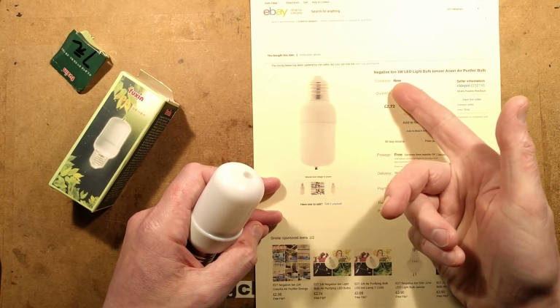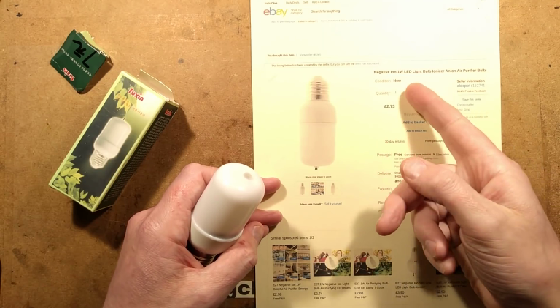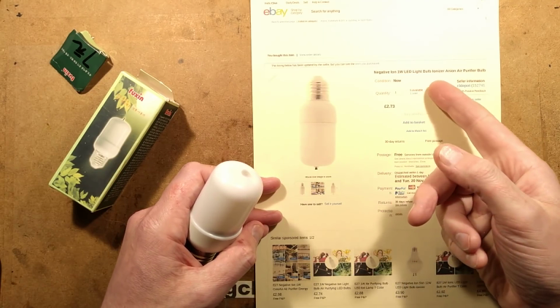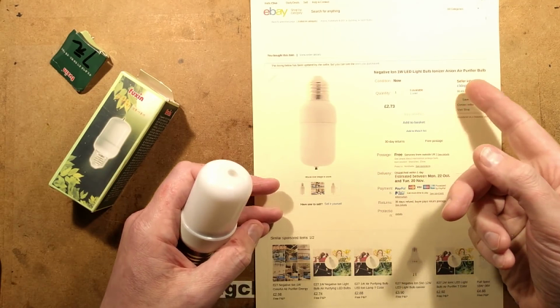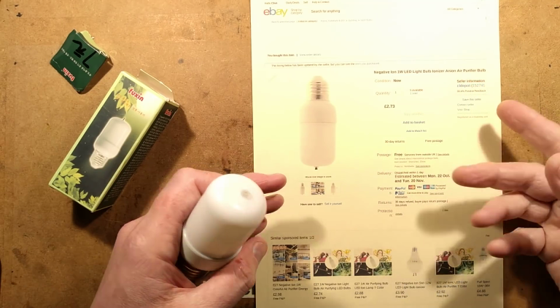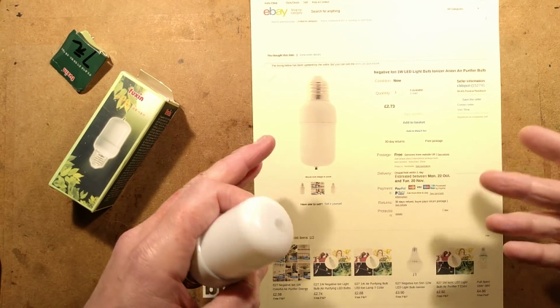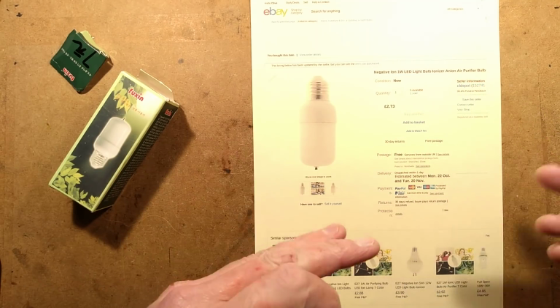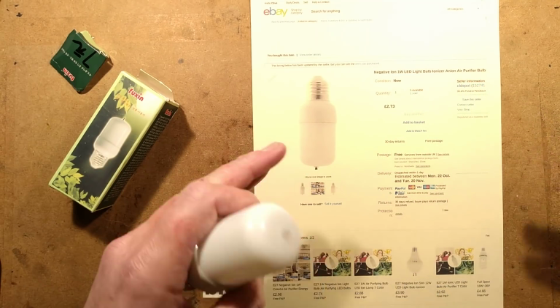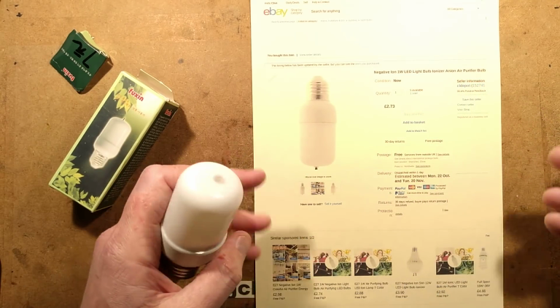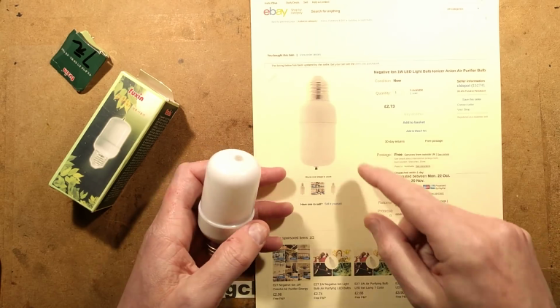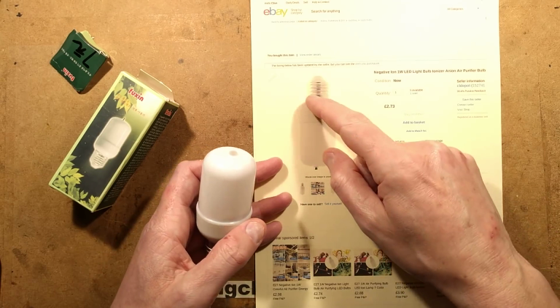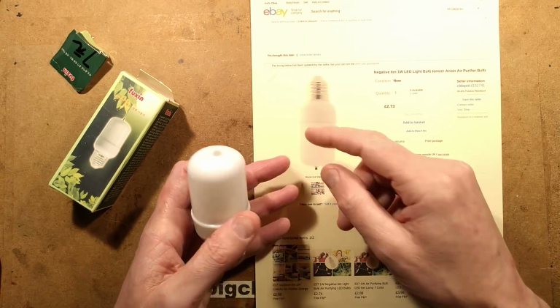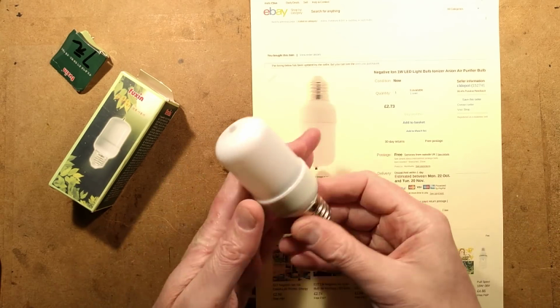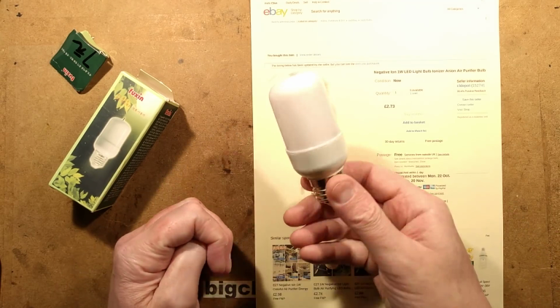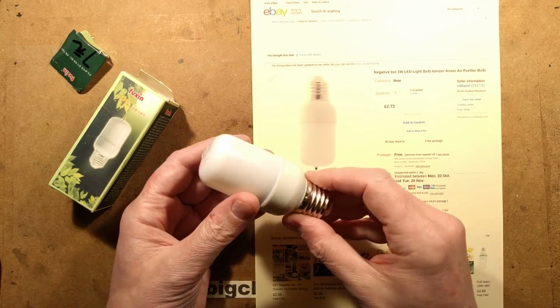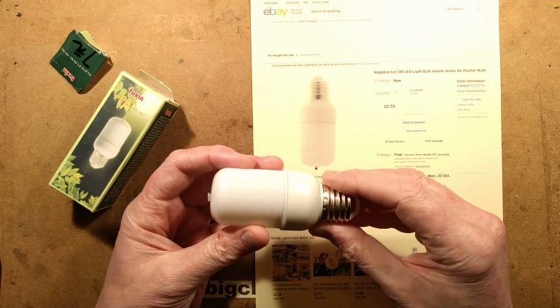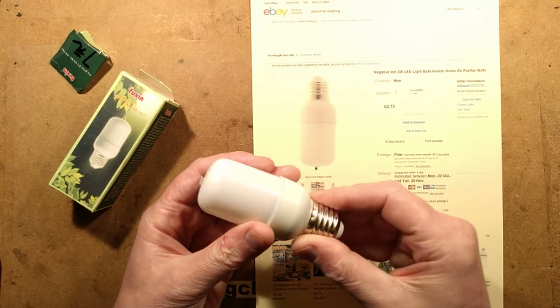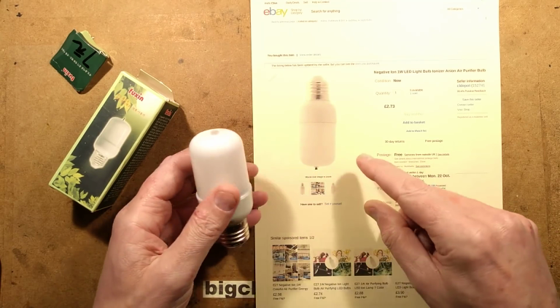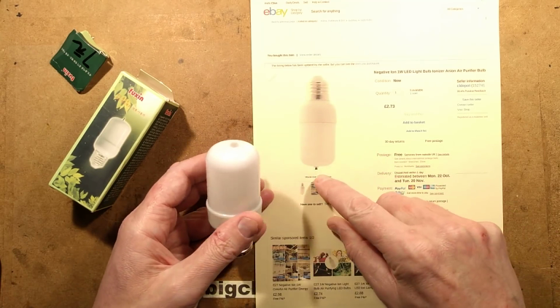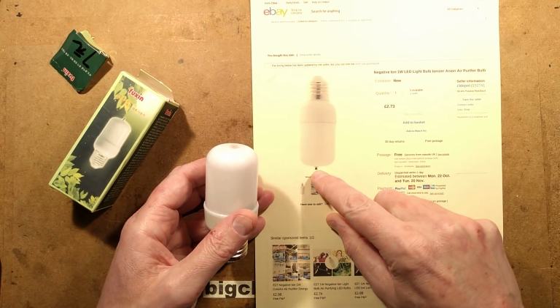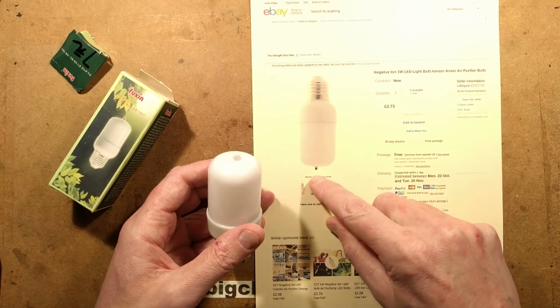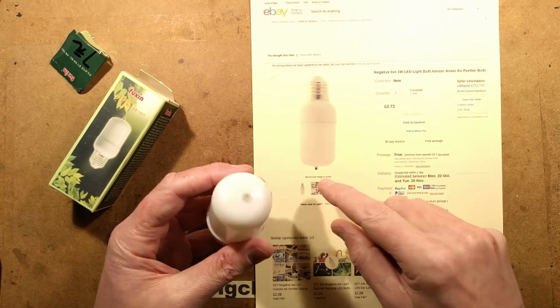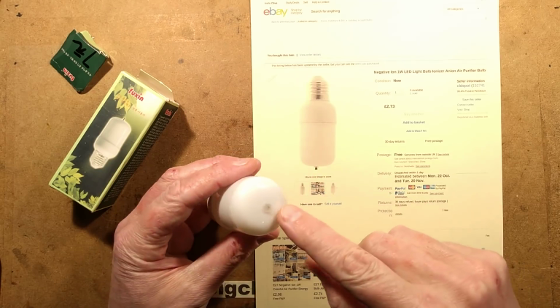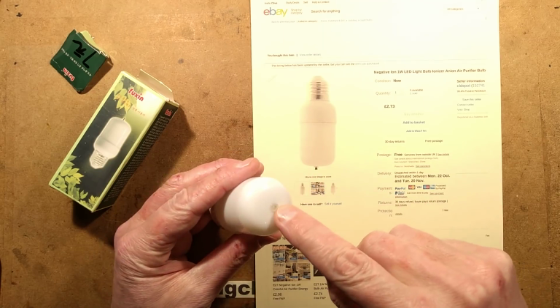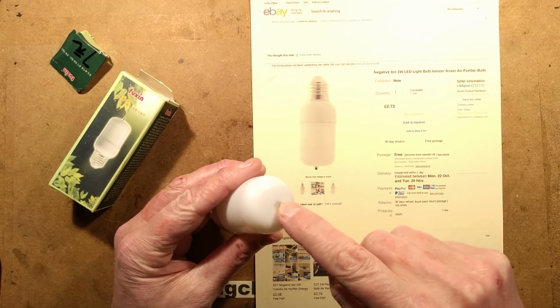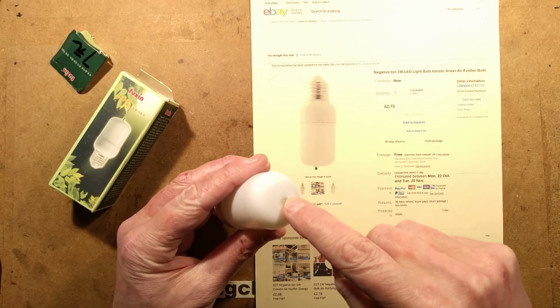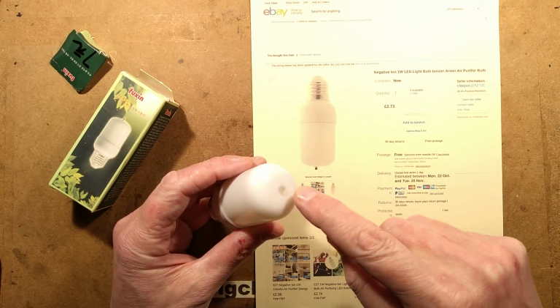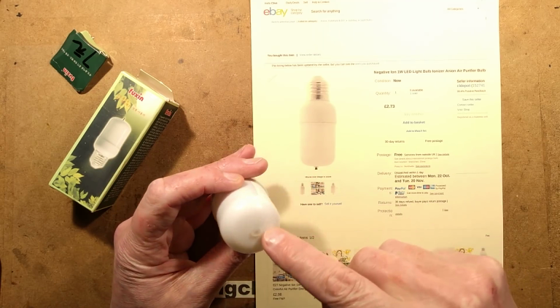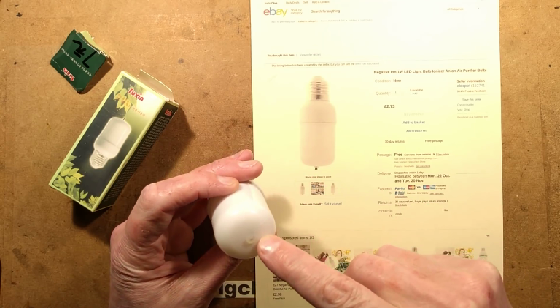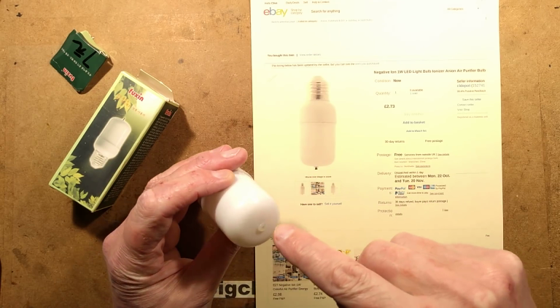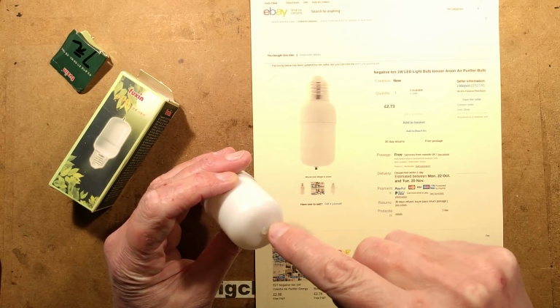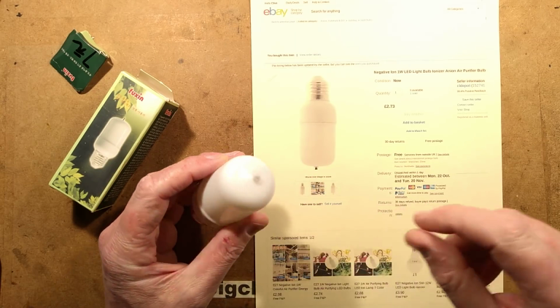A negative ion 1 watt LED light bulb ionizer anion air purifier bulb. It's based on the standard little clipped together plastic bulbs, but they've got the carbon fiber emitter. It's notable that the carbon fiber emitter is not sticking out here, but I can see it inside.